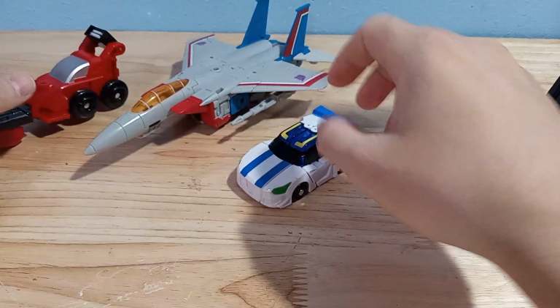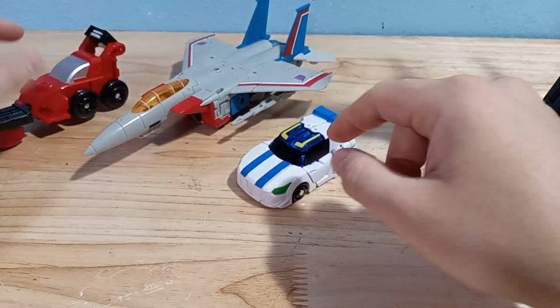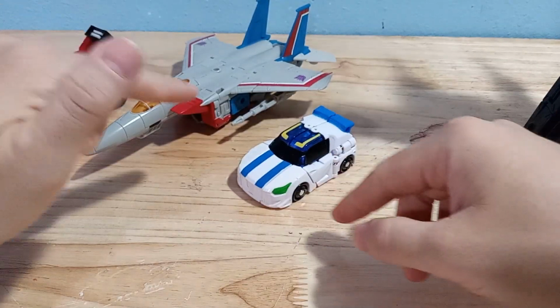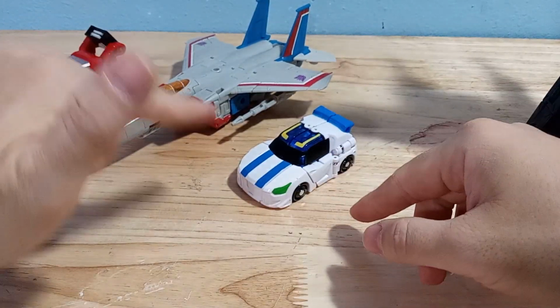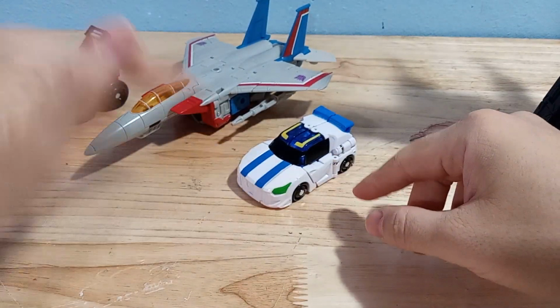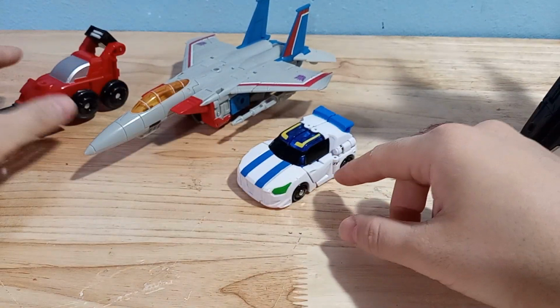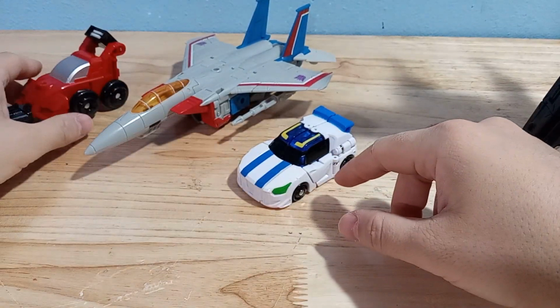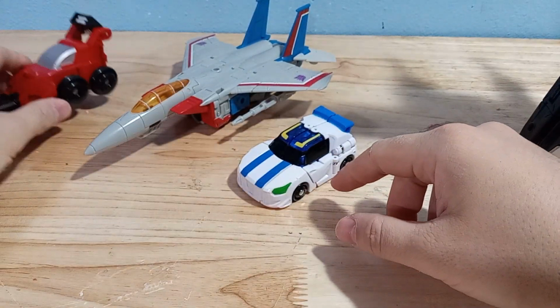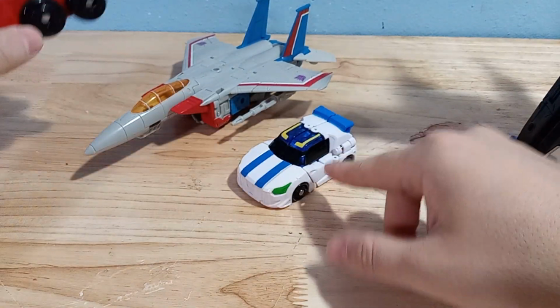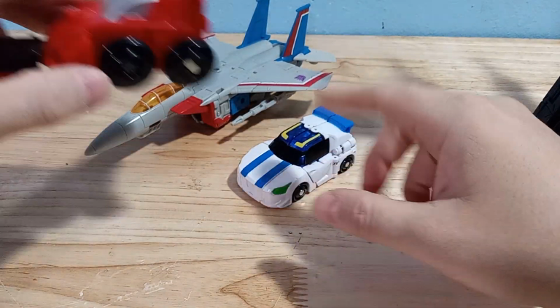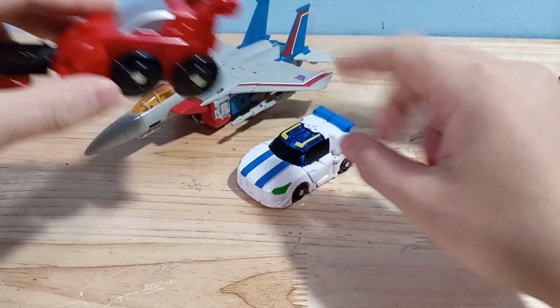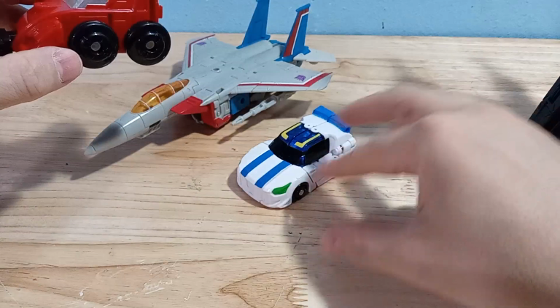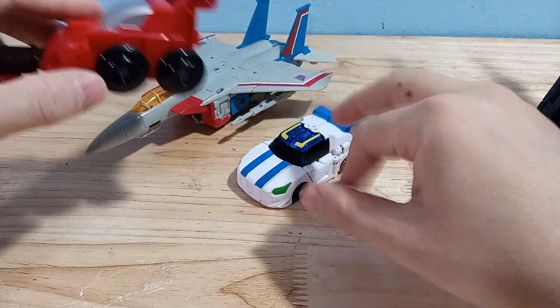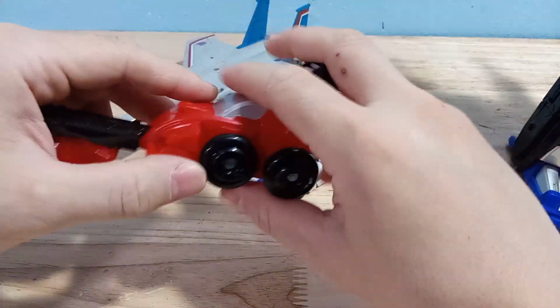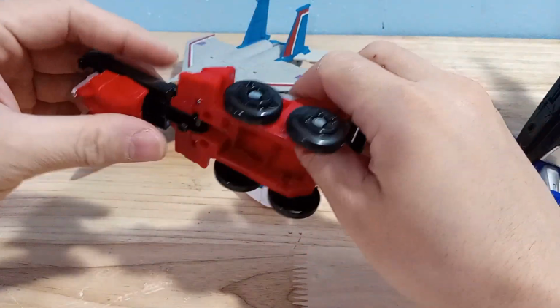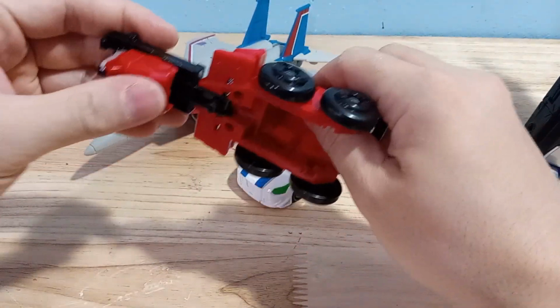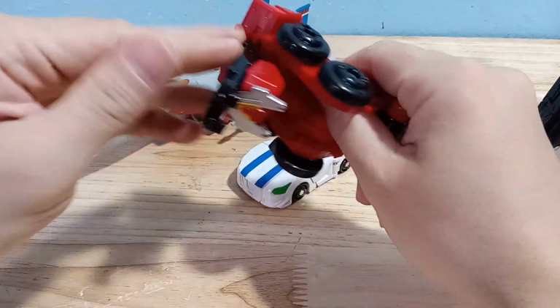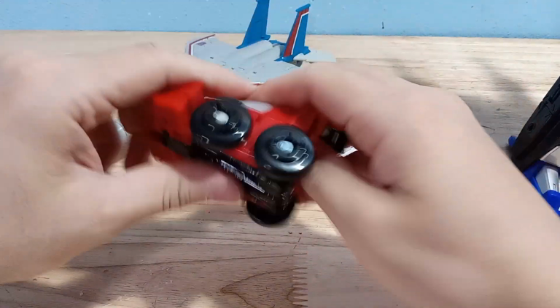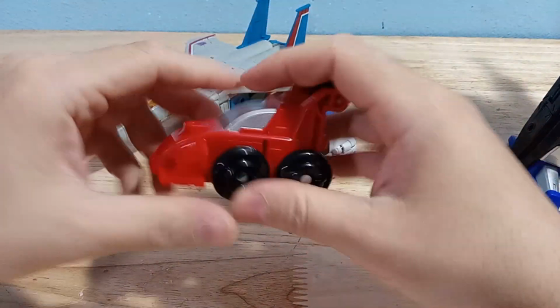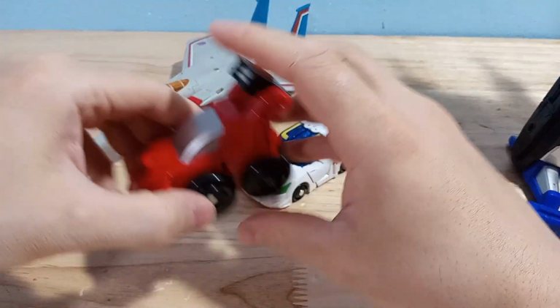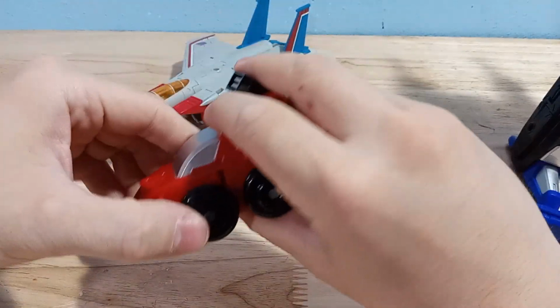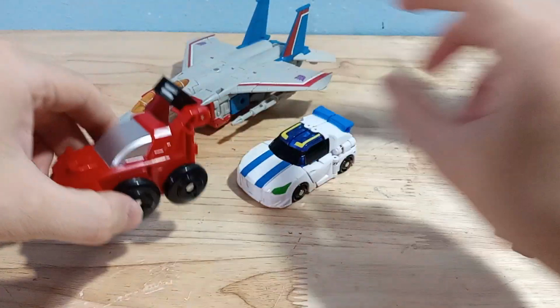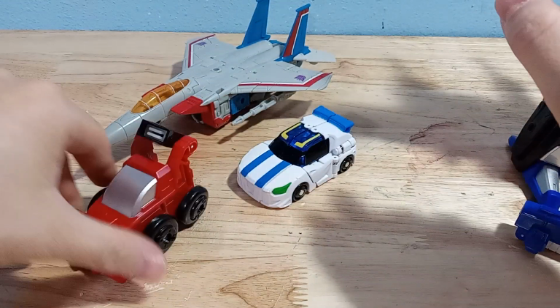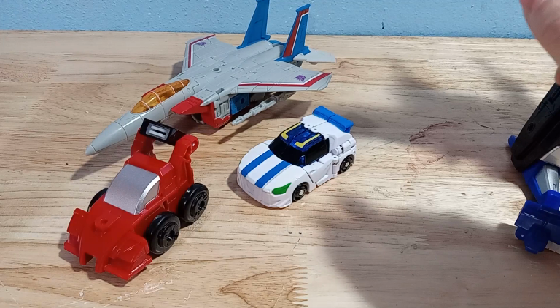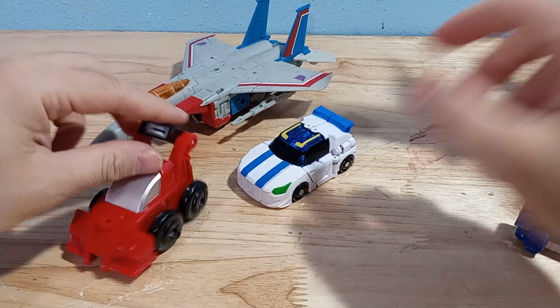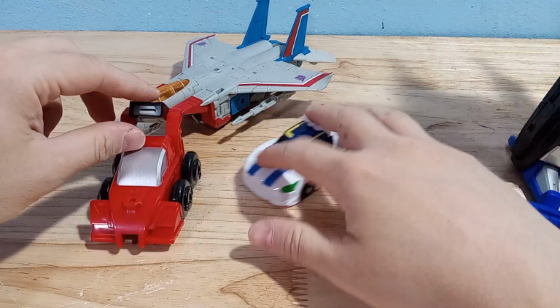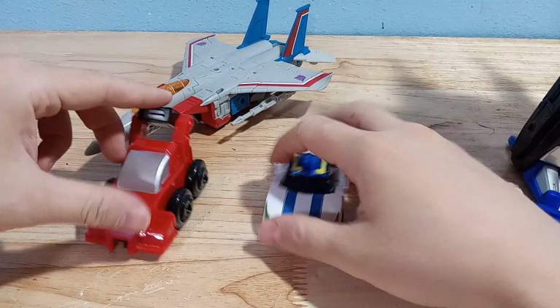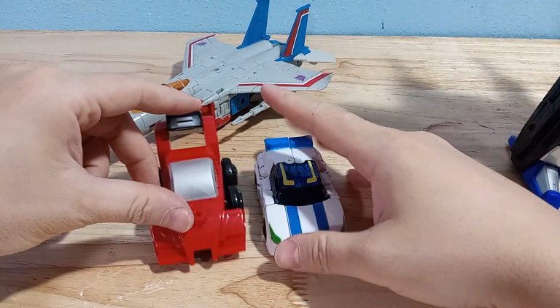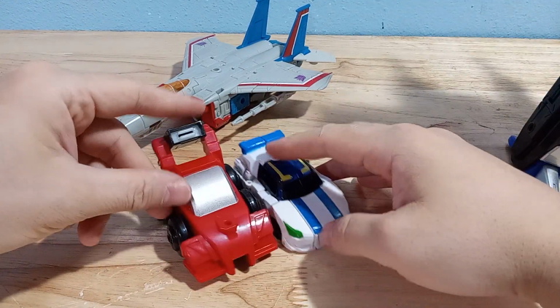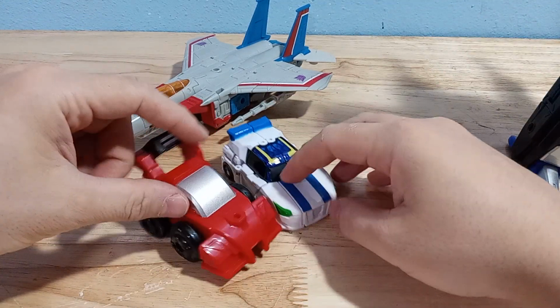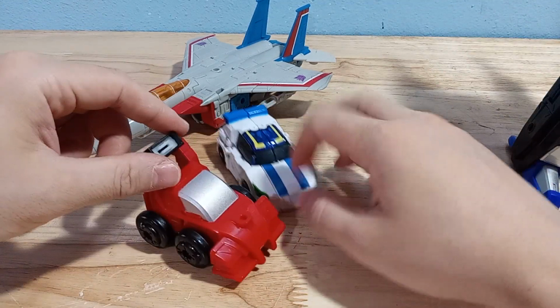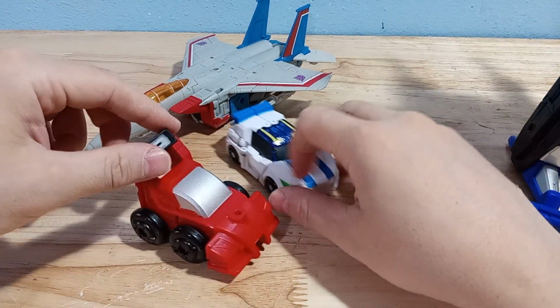Here he is with a Voyager figure — he's actually a little bit smaller than a deluxe, somewhere between a deluxe and a core class. And then this other red car is kind of in scale; they're both about the same size.